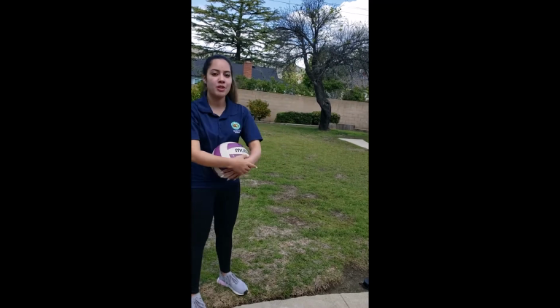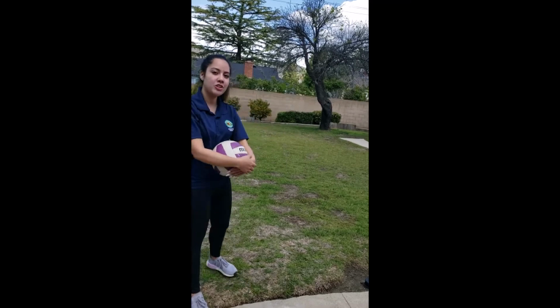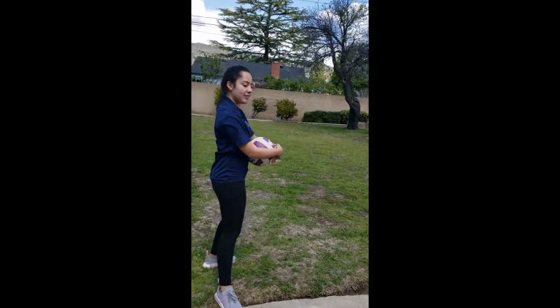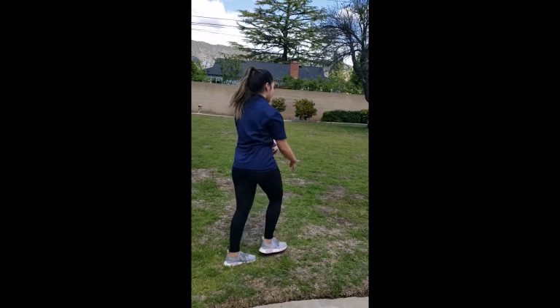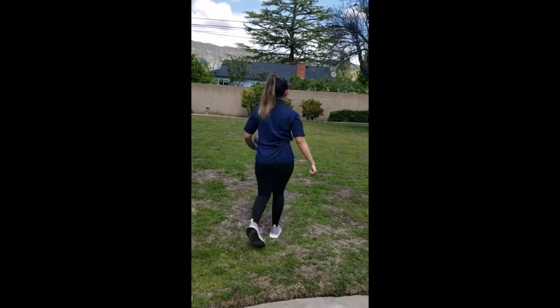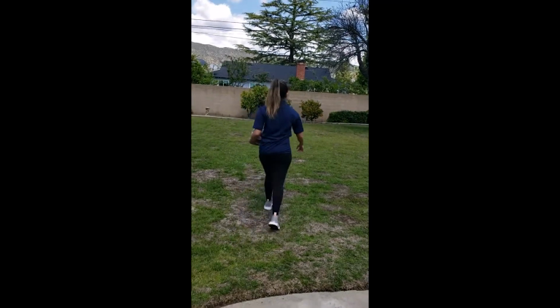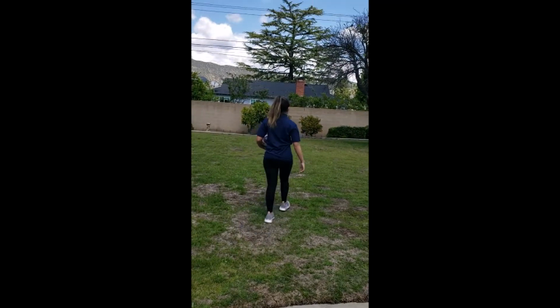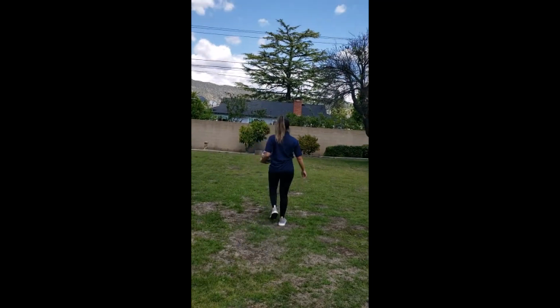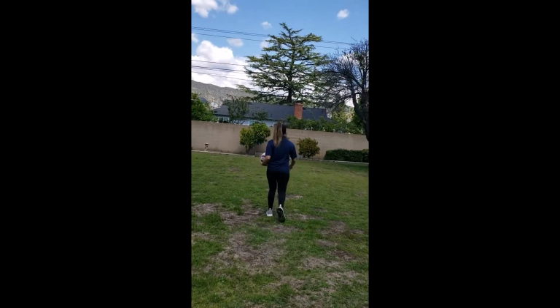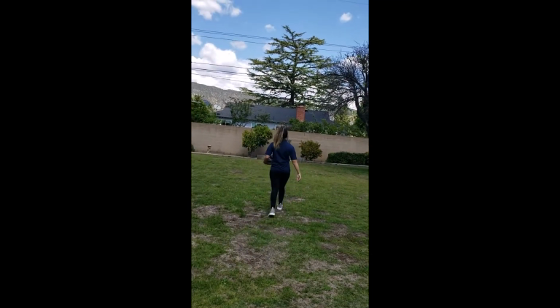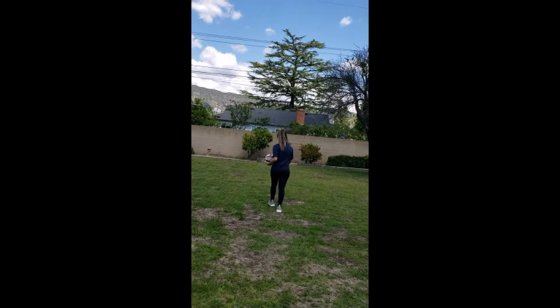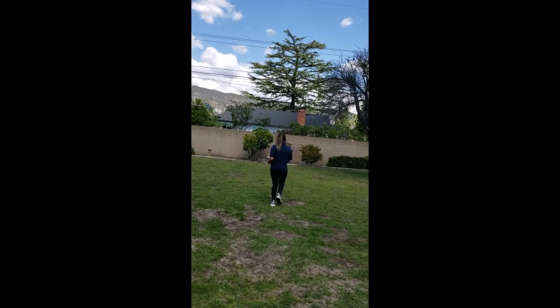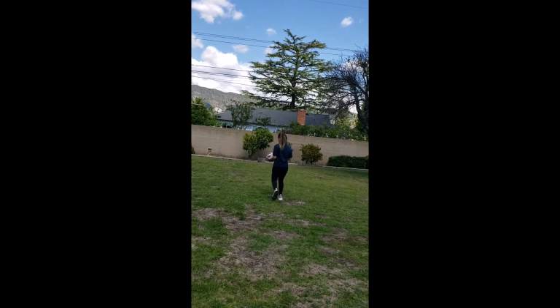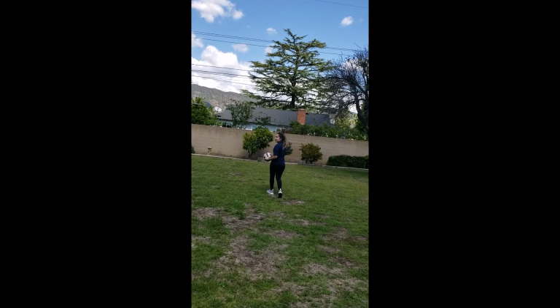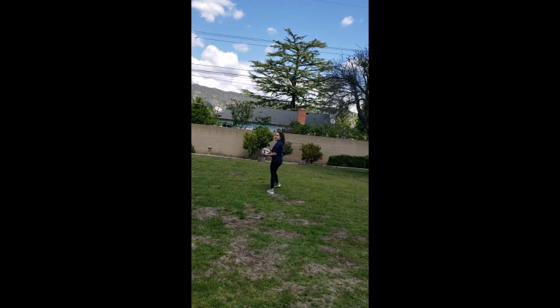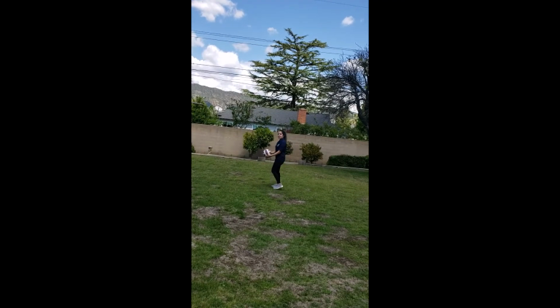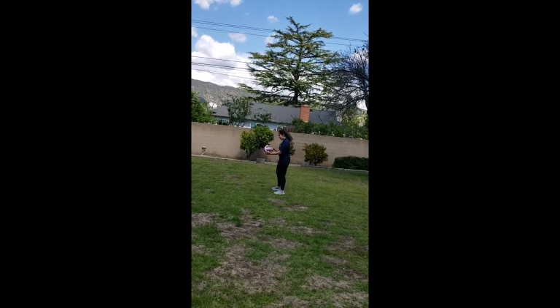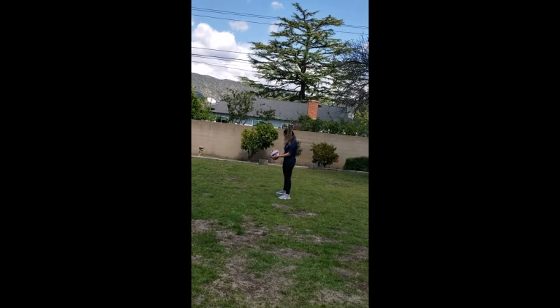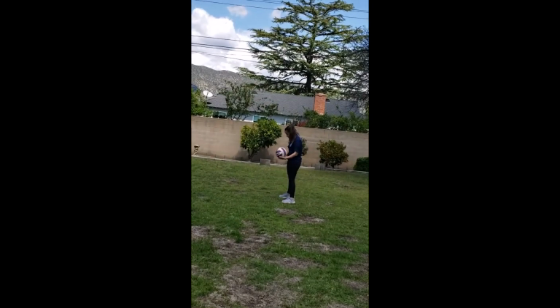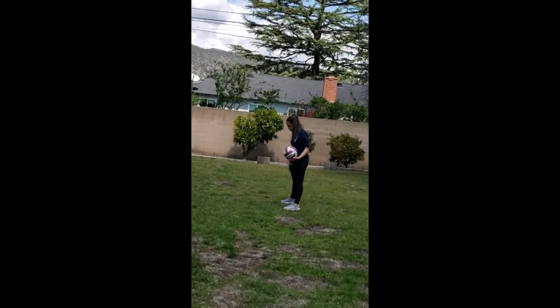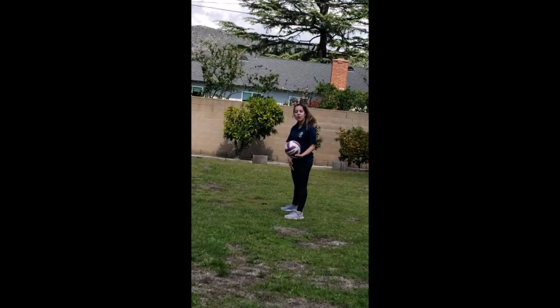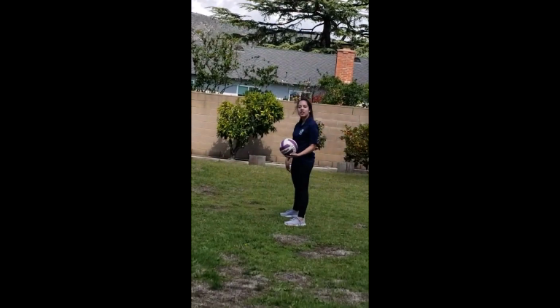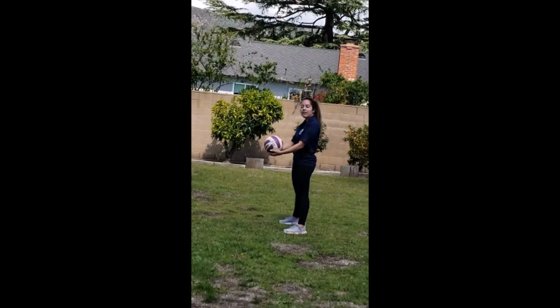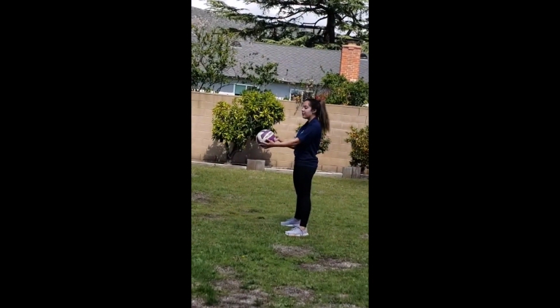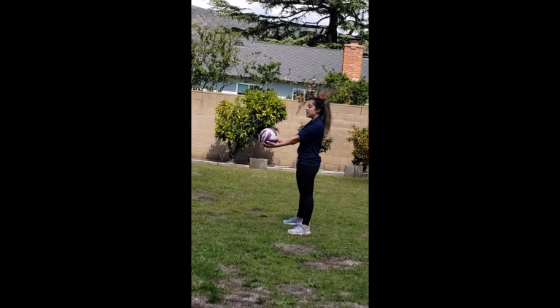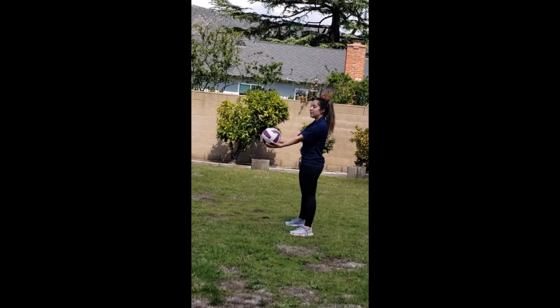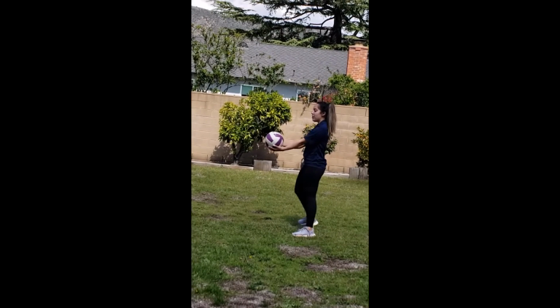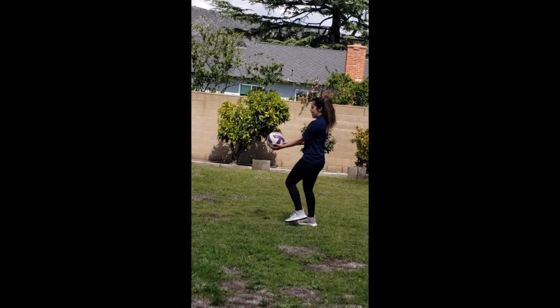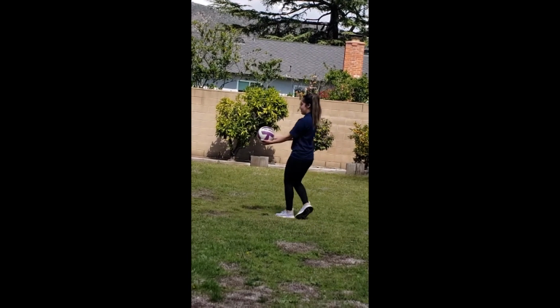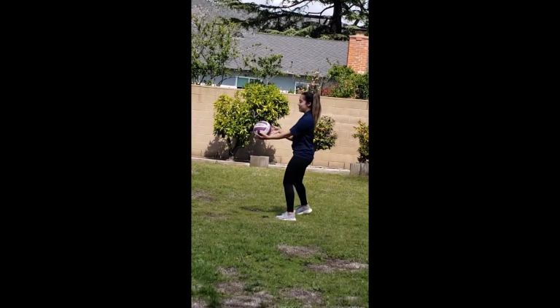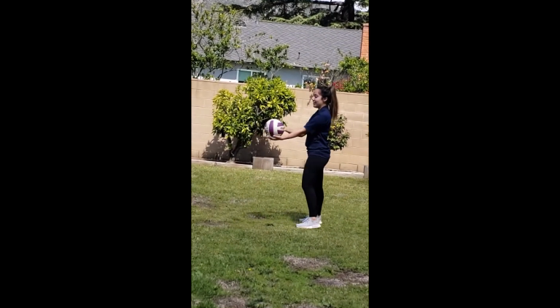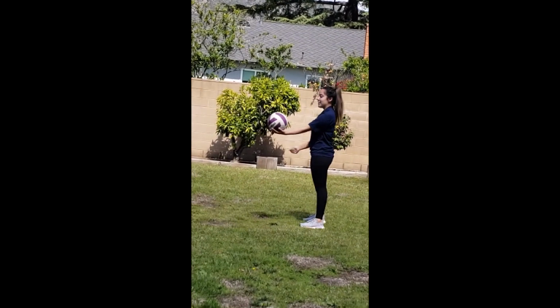So I'm going to show you how it looks. We're going to stand with our feet apart and serve the ball like that.